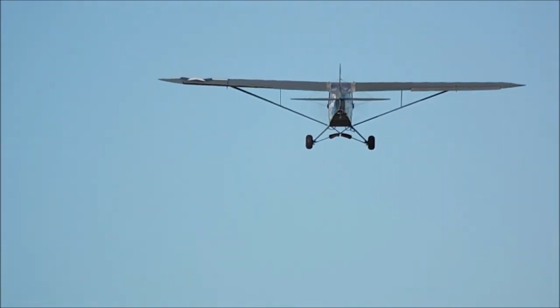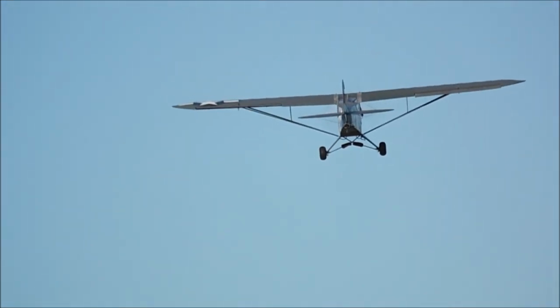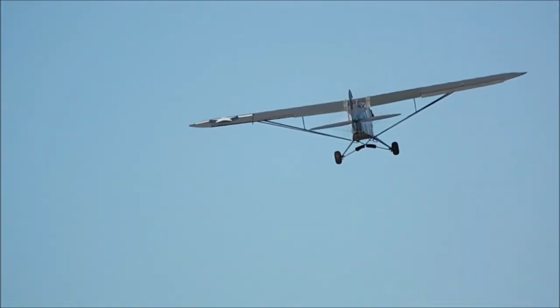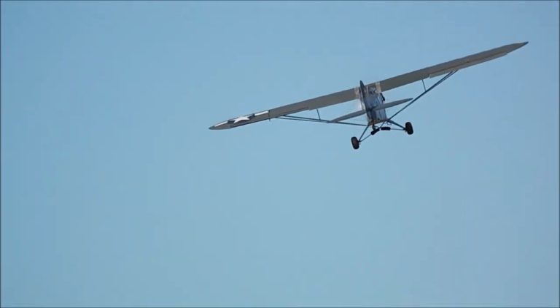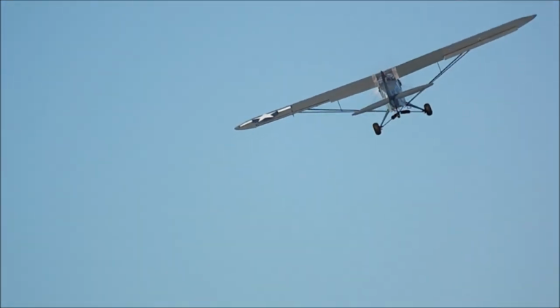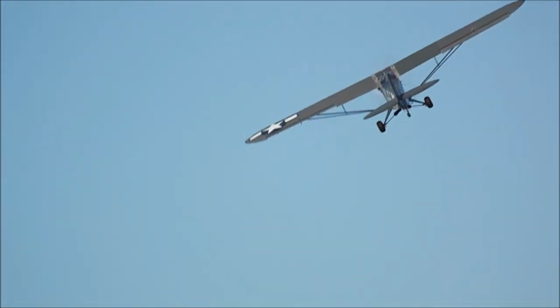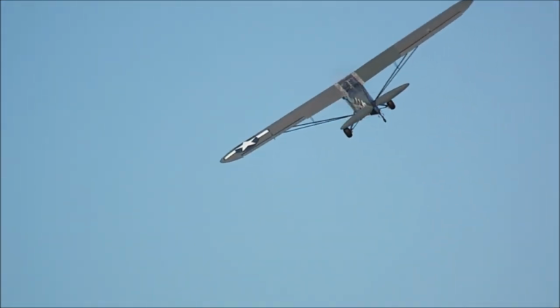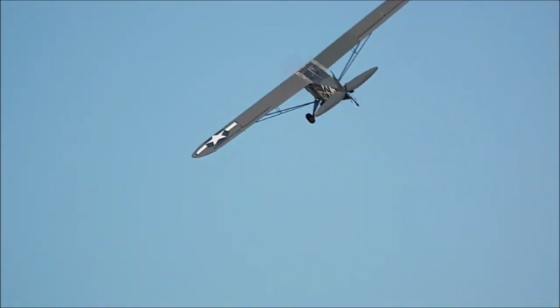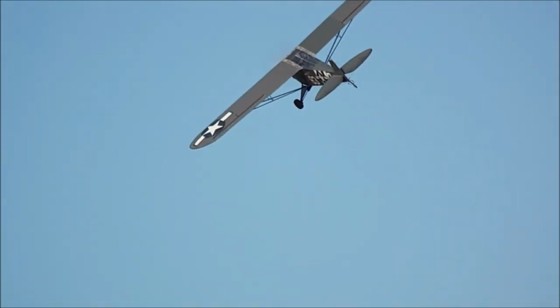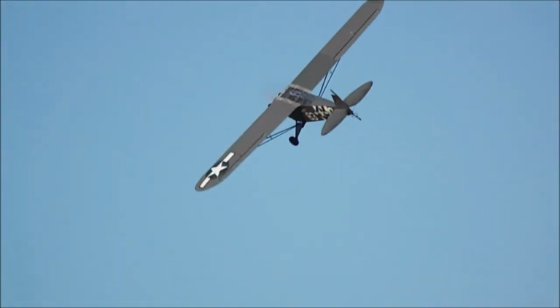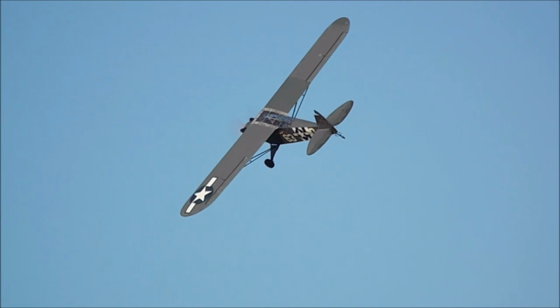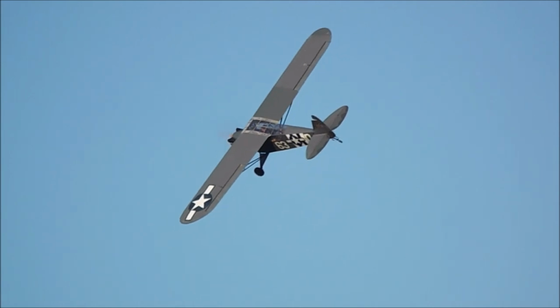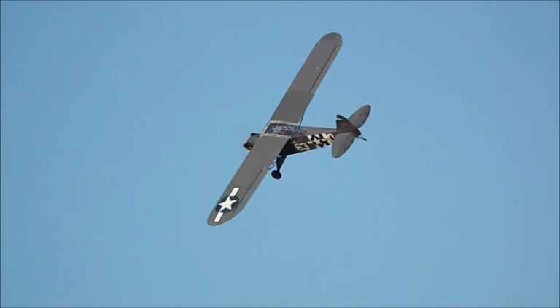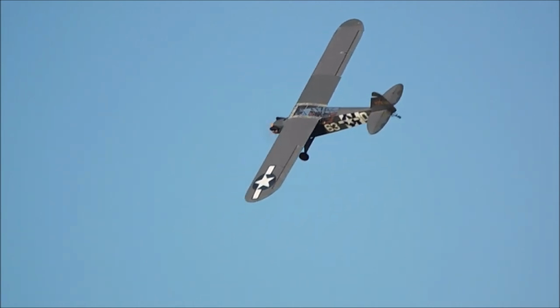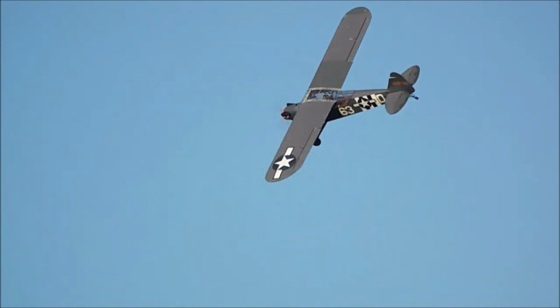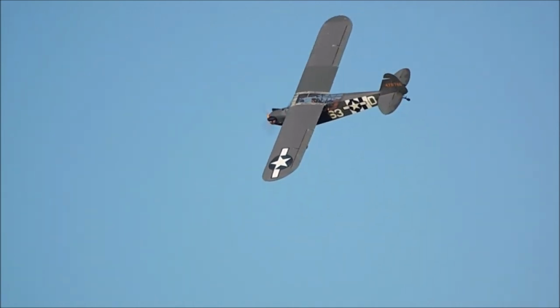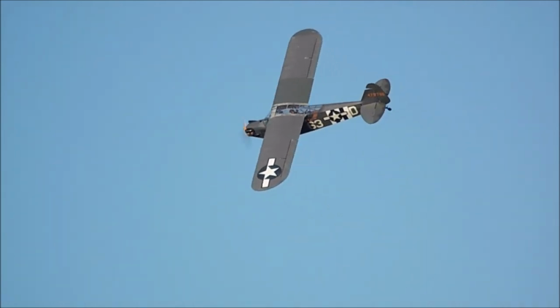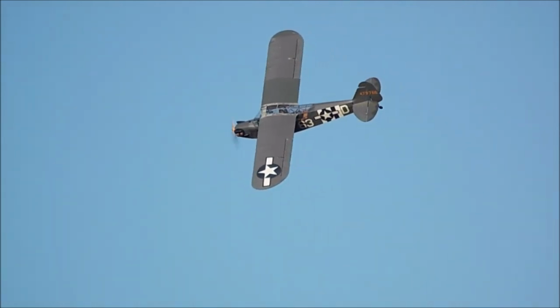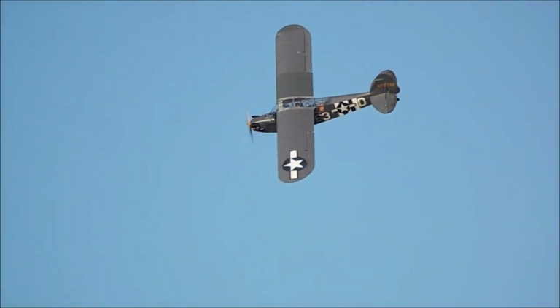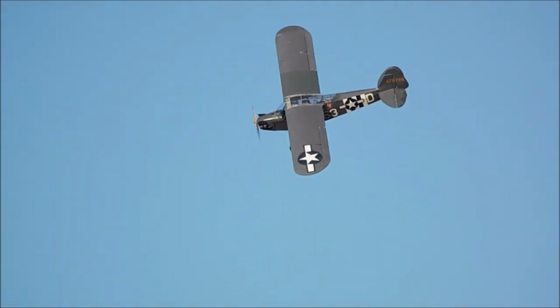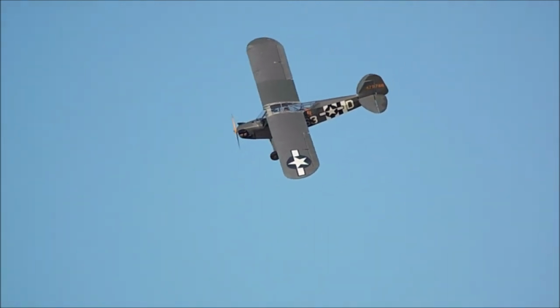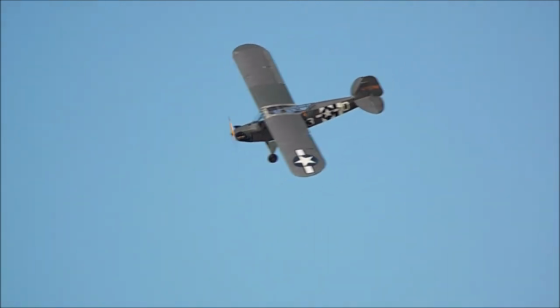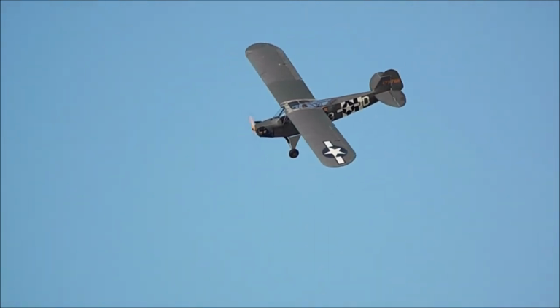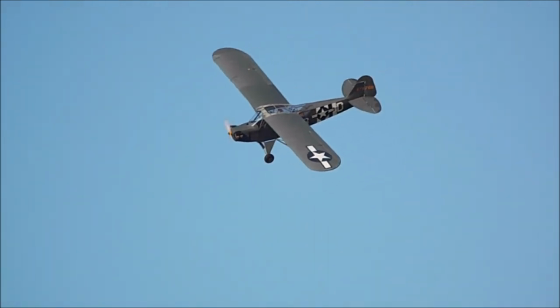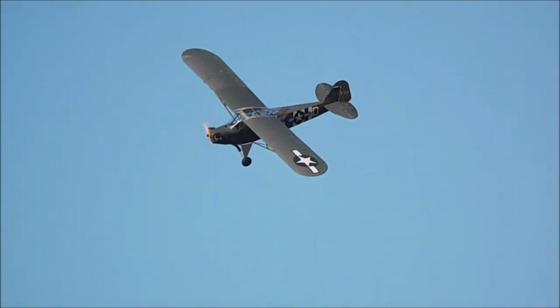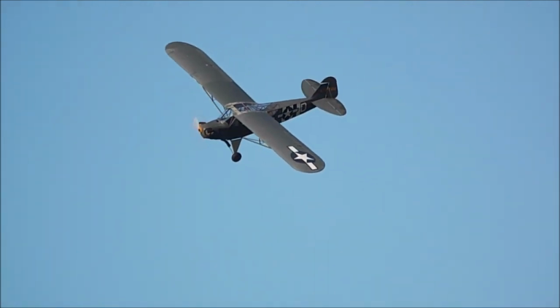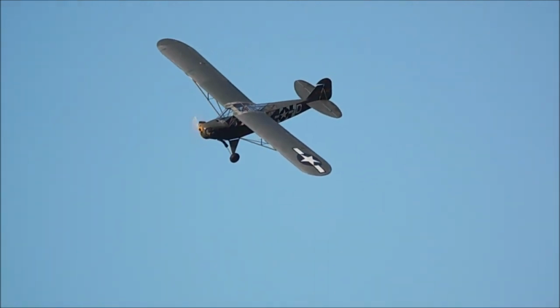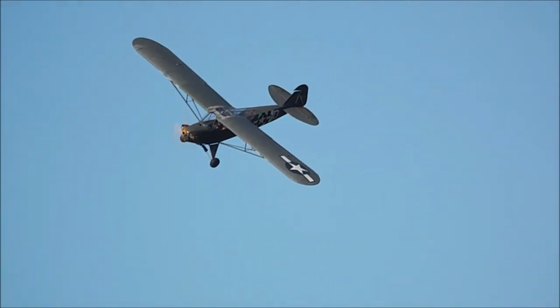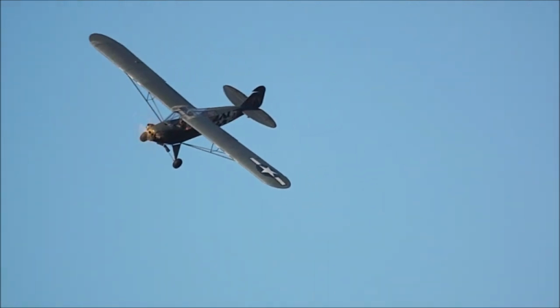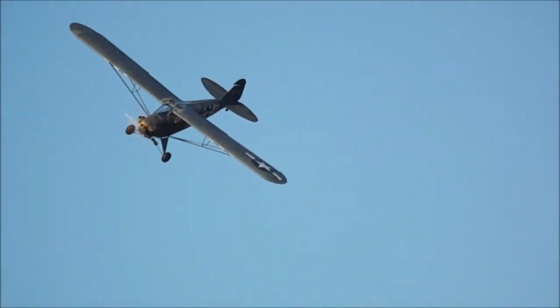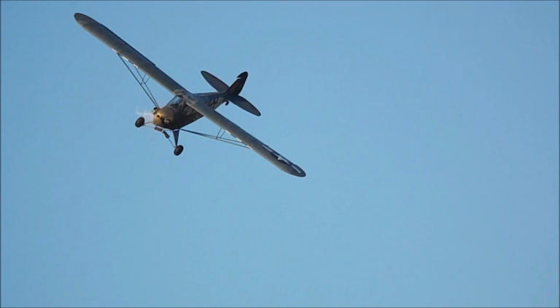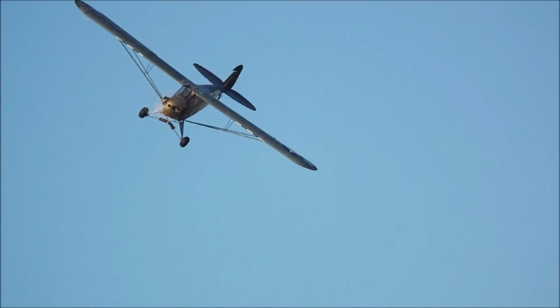Currently there are about 113 Cubs on the UK register, so they're still very popular in the UK as well.